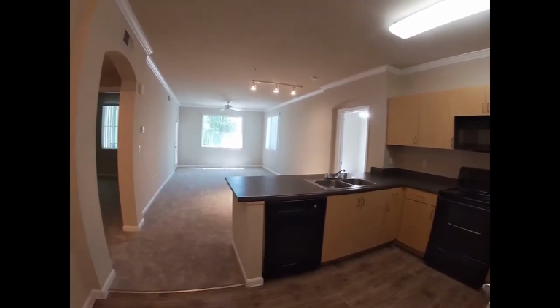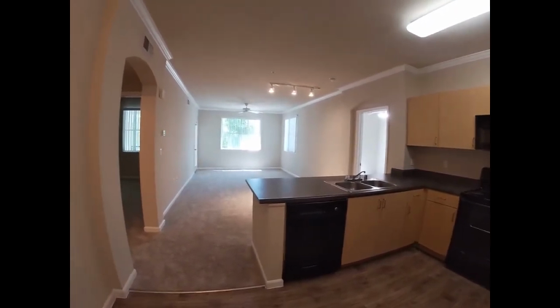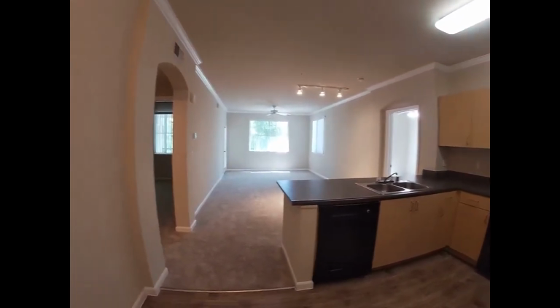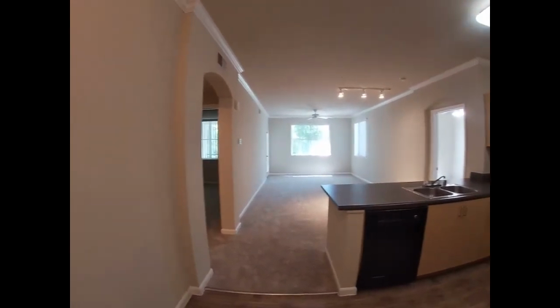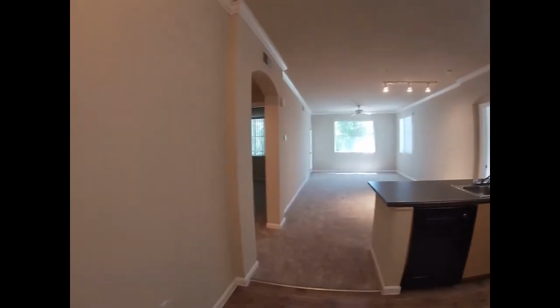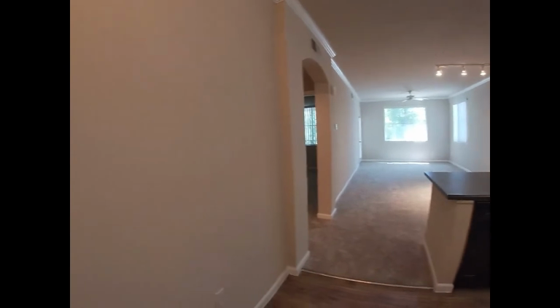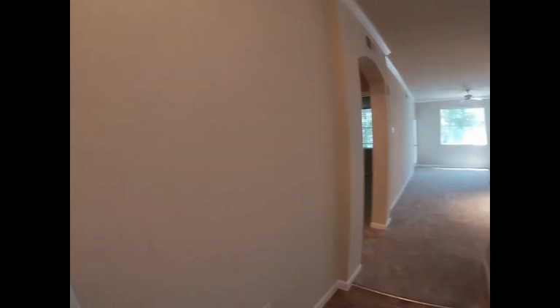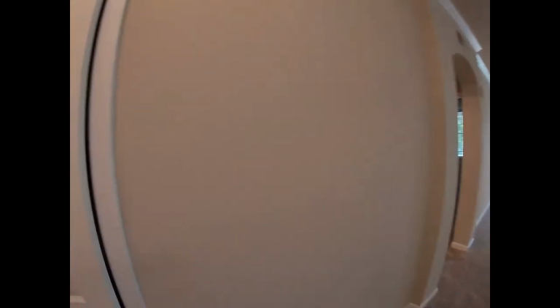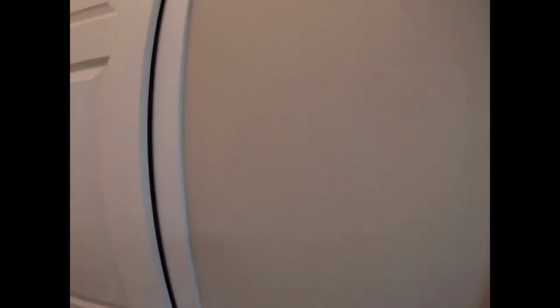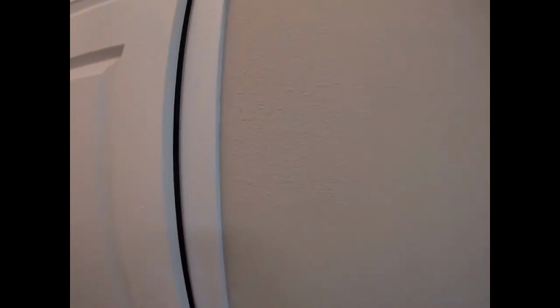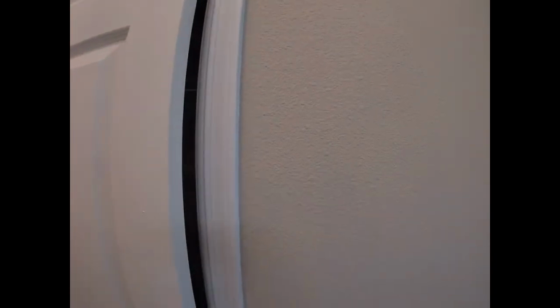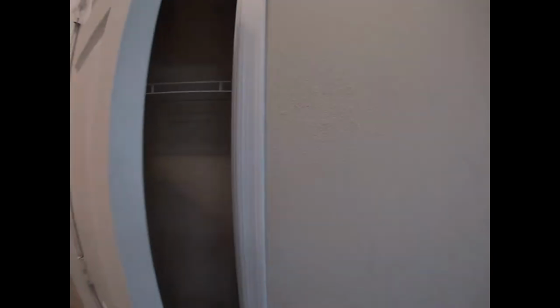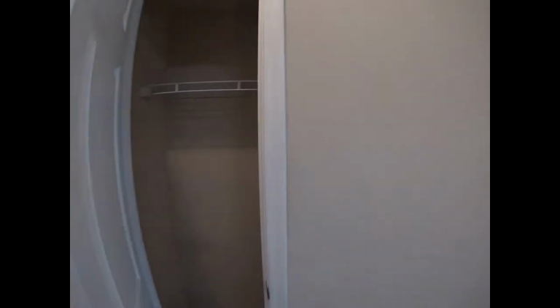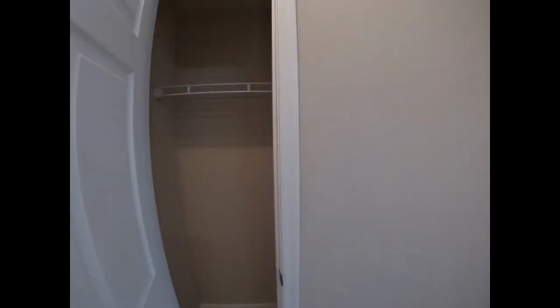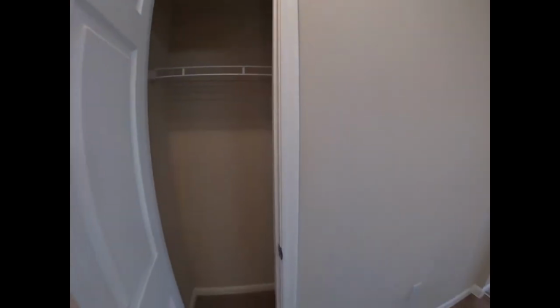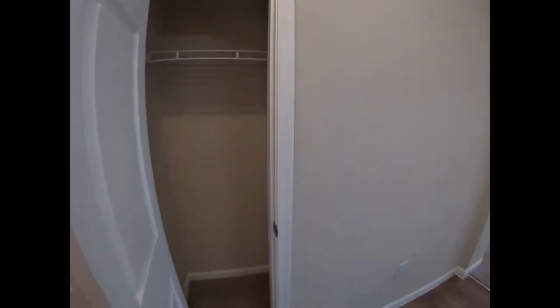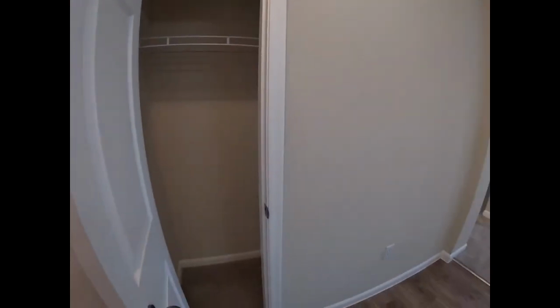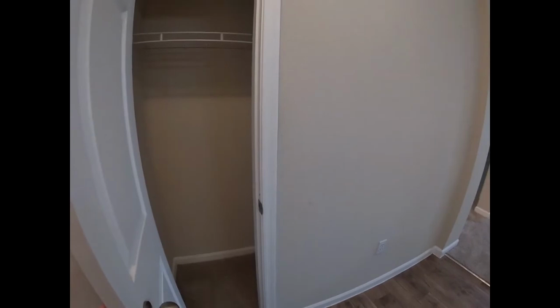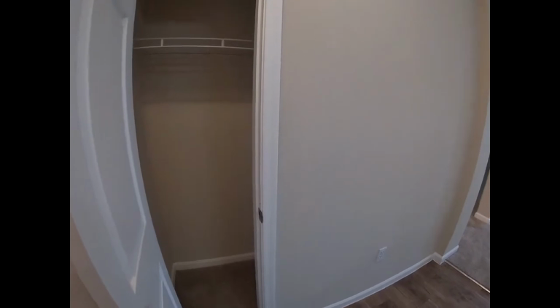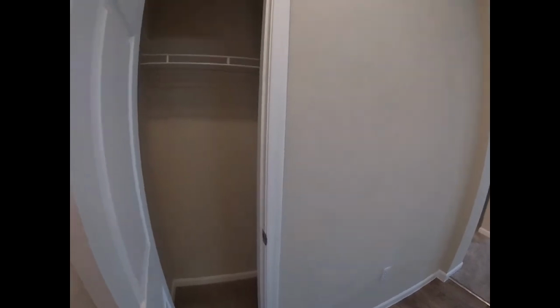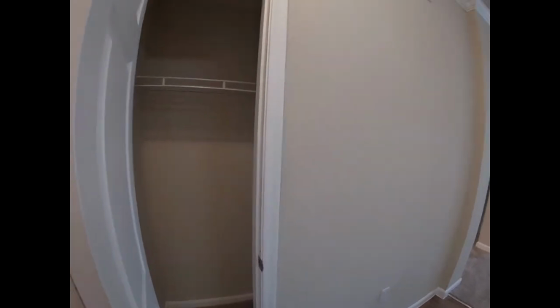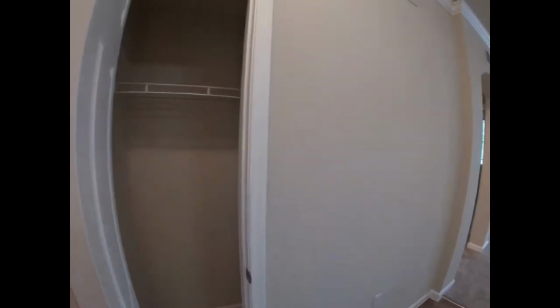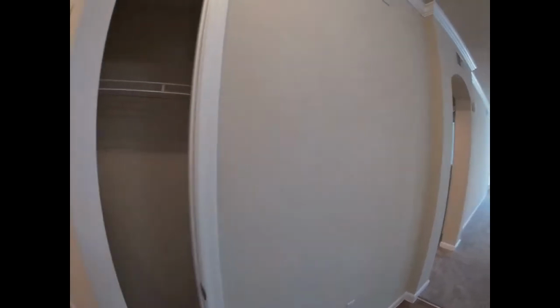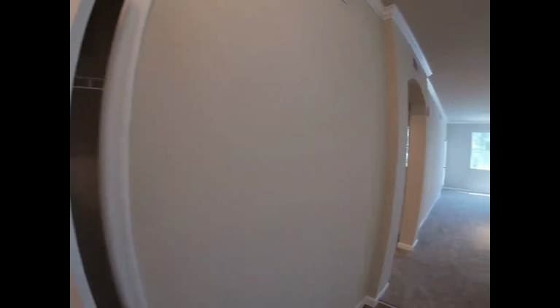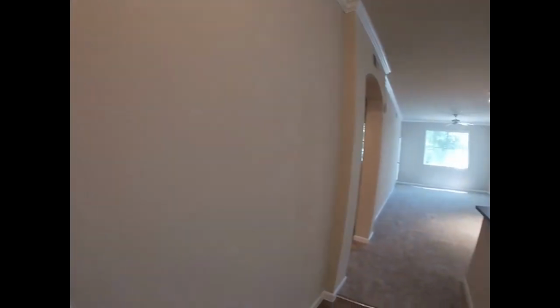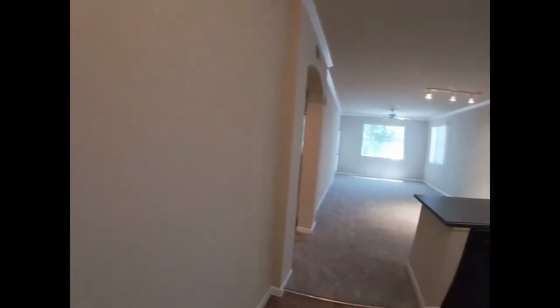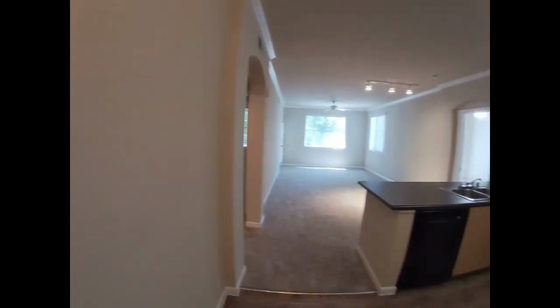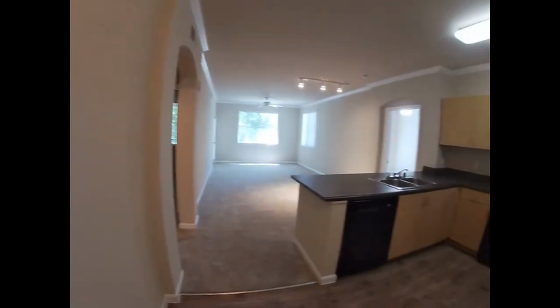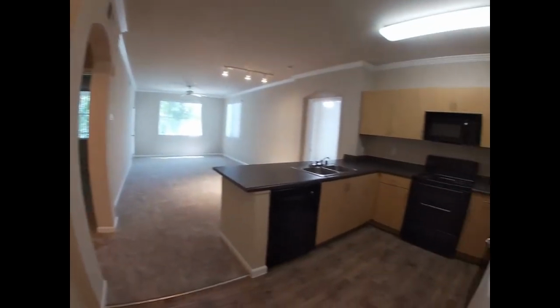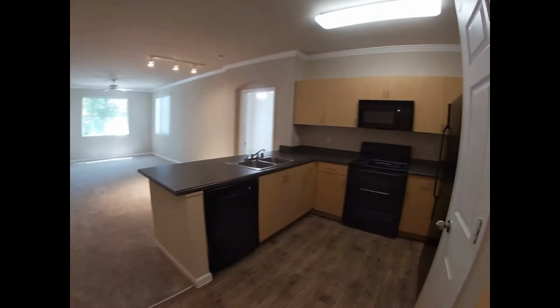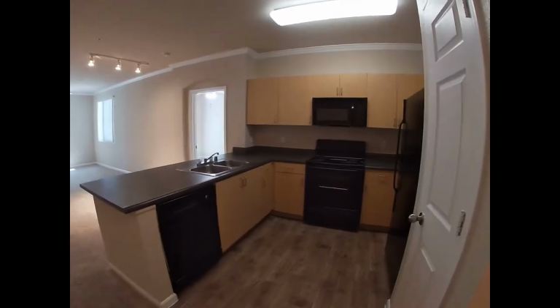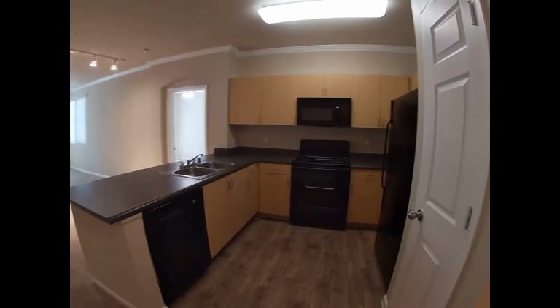As we walk into this home, off to our left side here we're going to have the coat closet area. And onto the right you walk into the kitchen.